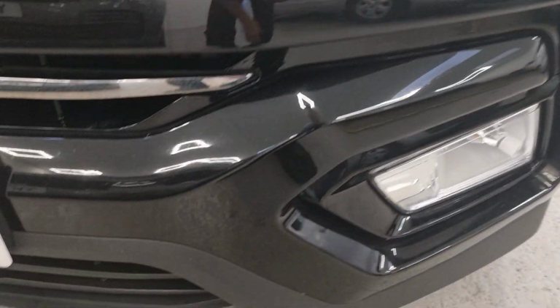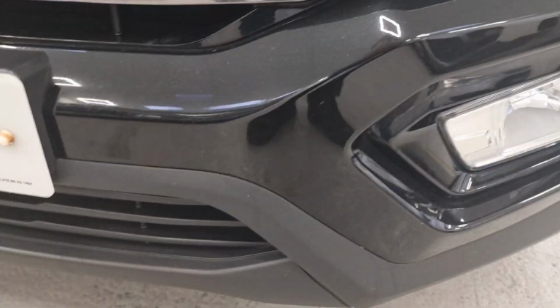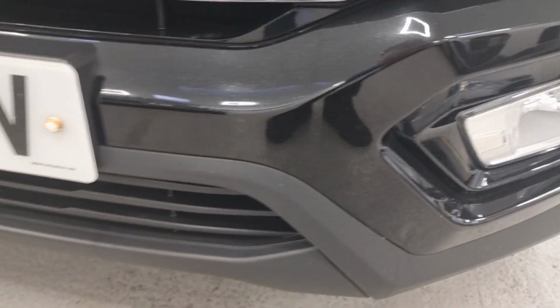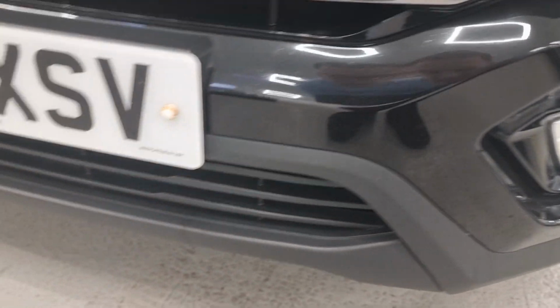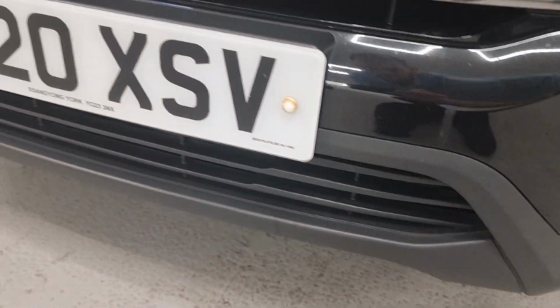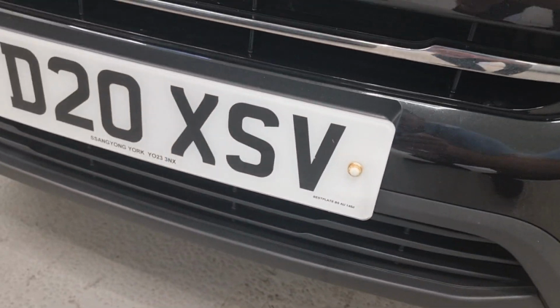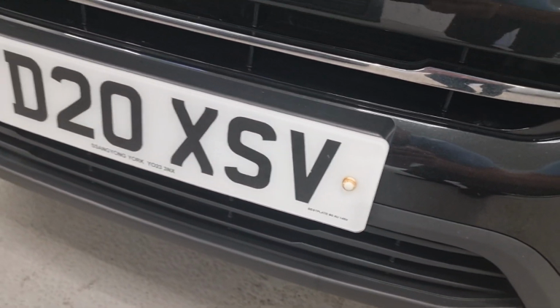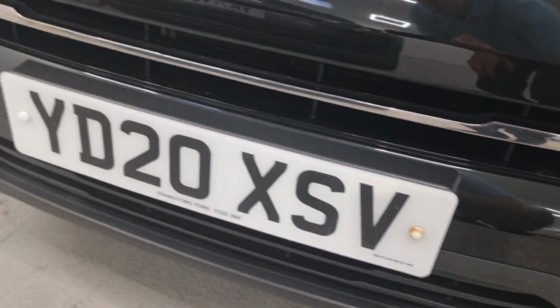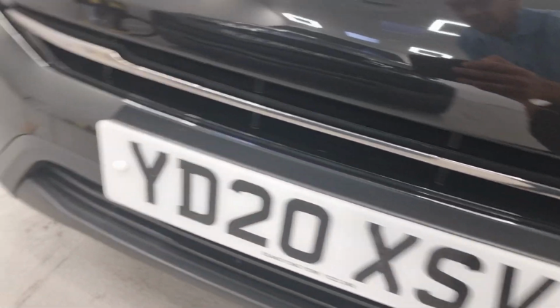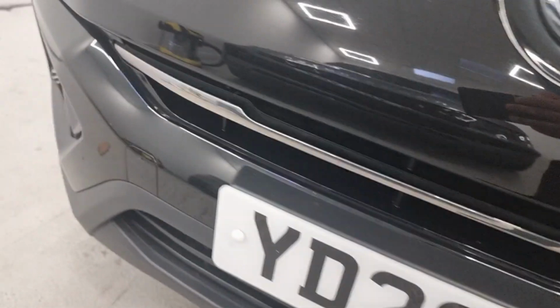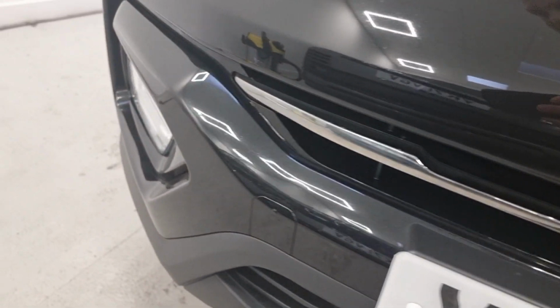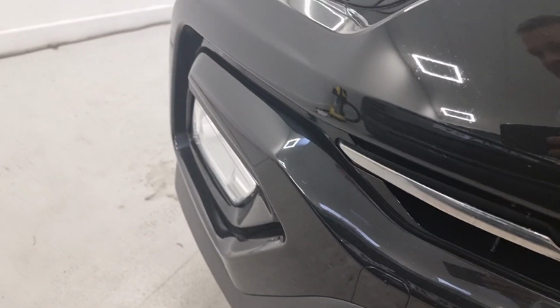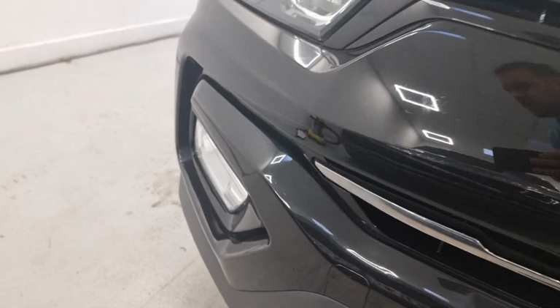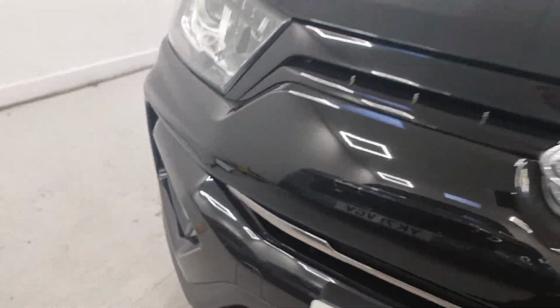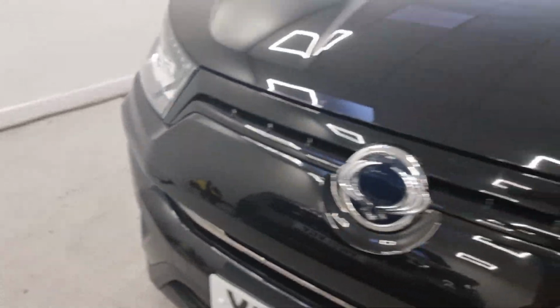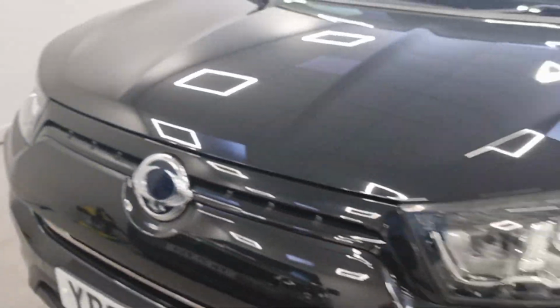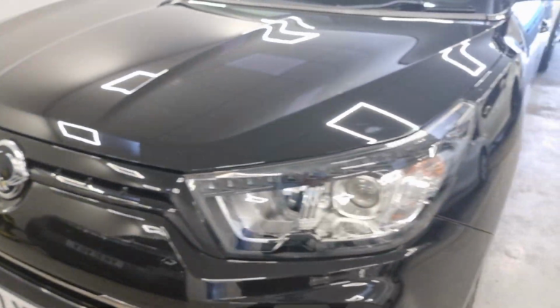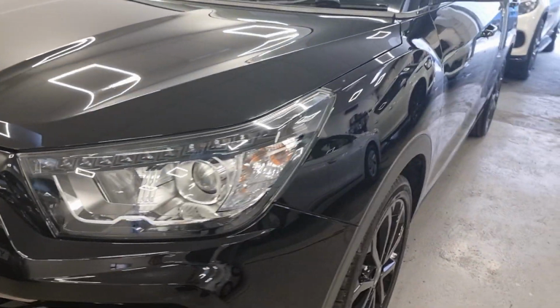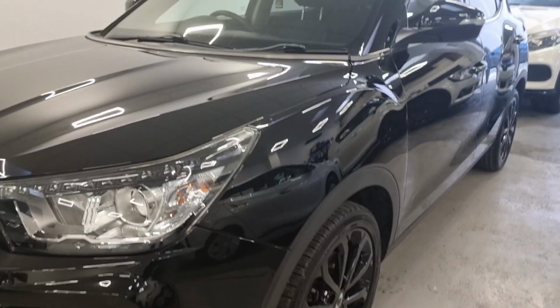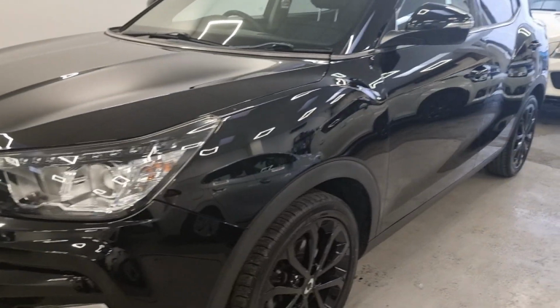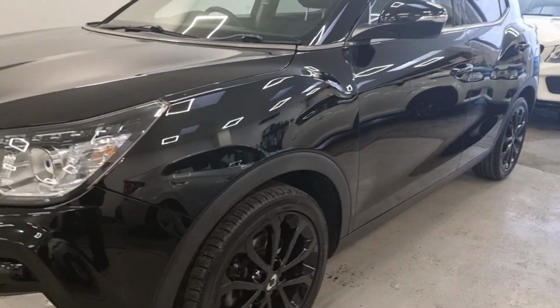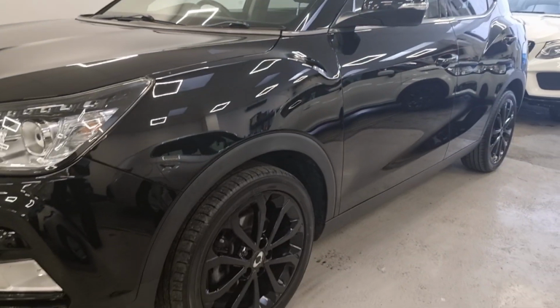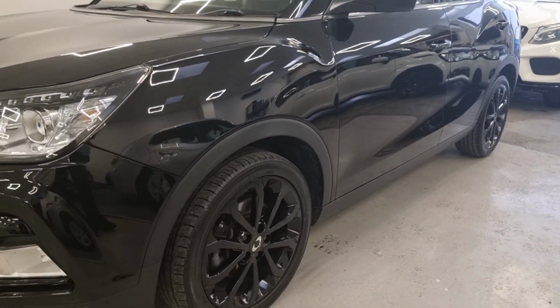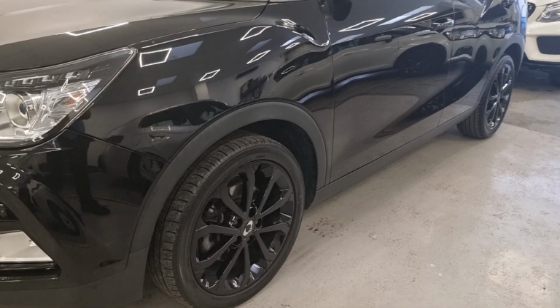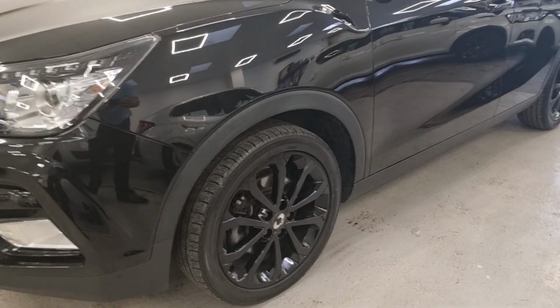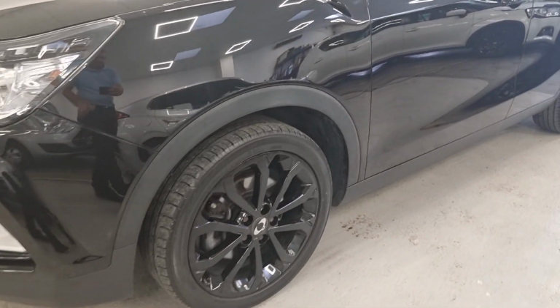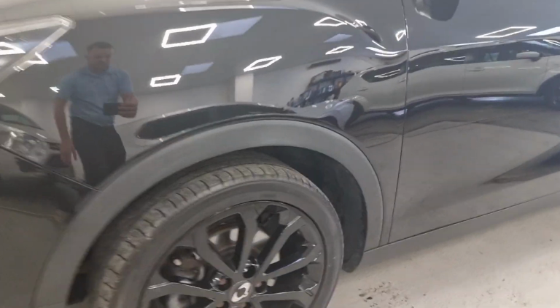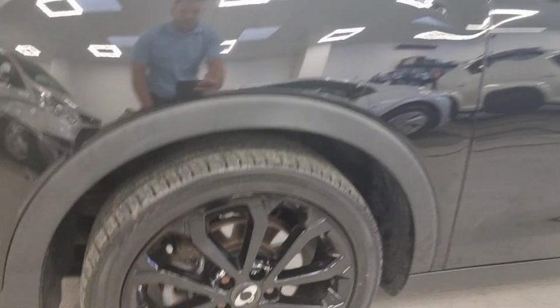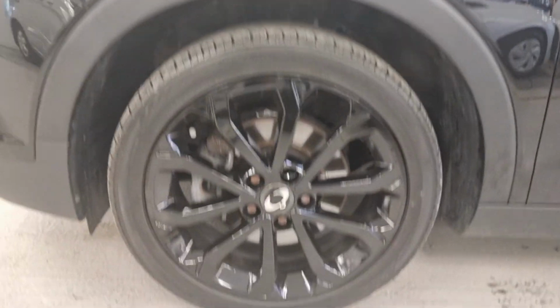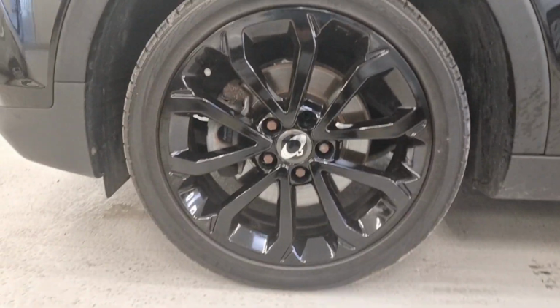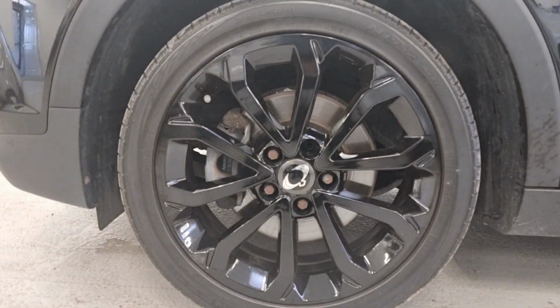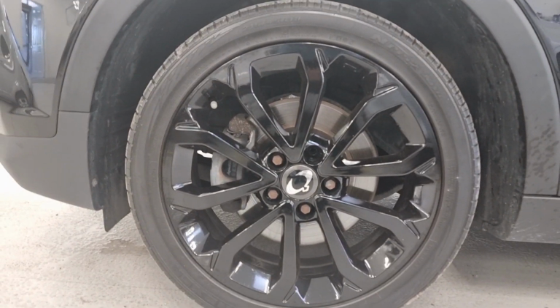Around the front again, it's in really good condition to be fair. Like a 2020 plate model with this mileage on it, it's going to be in decent condition, and it's been well looked after. All the alloys are good as well.